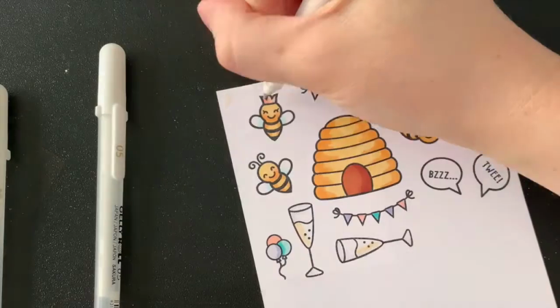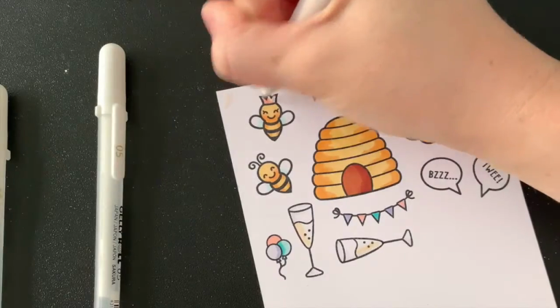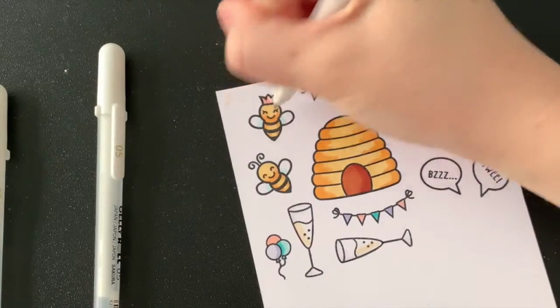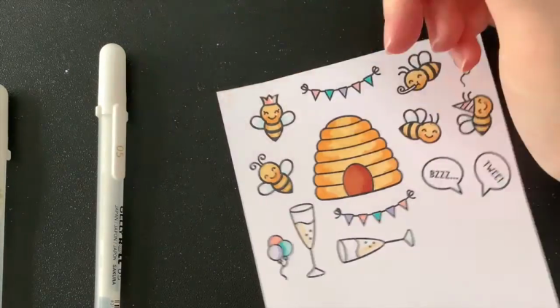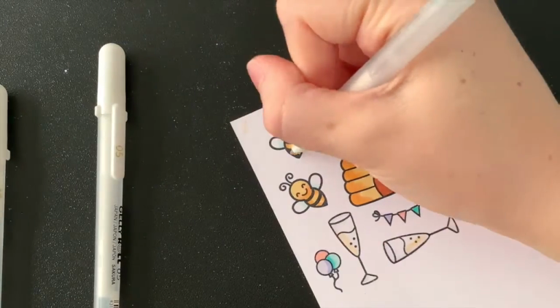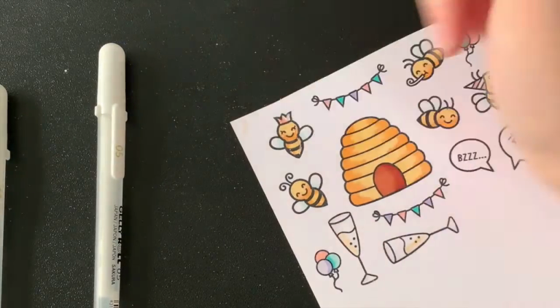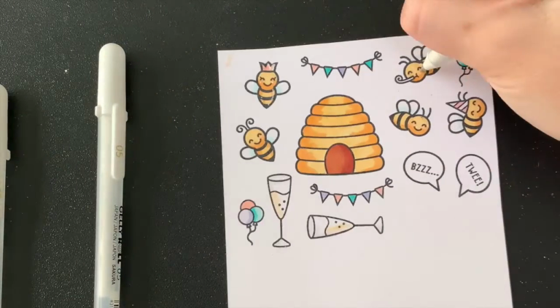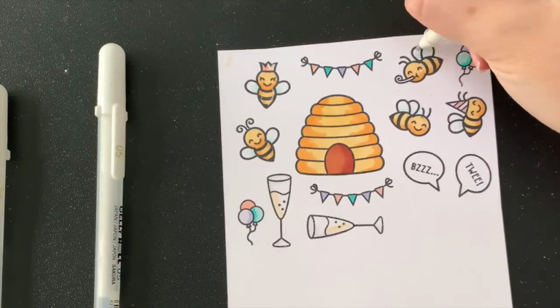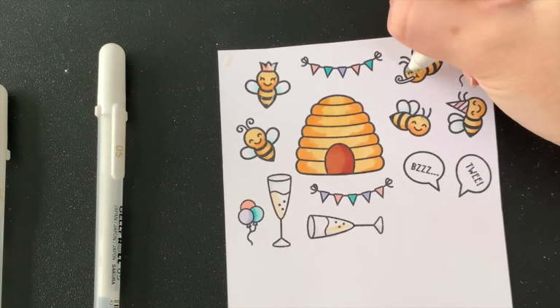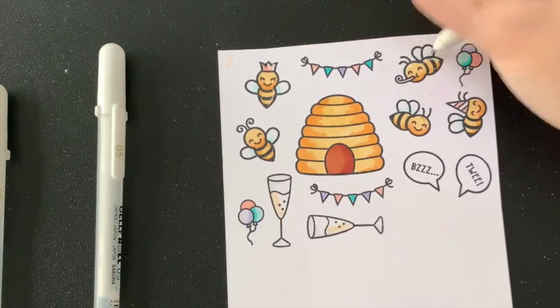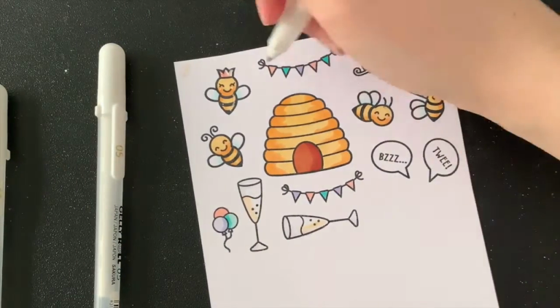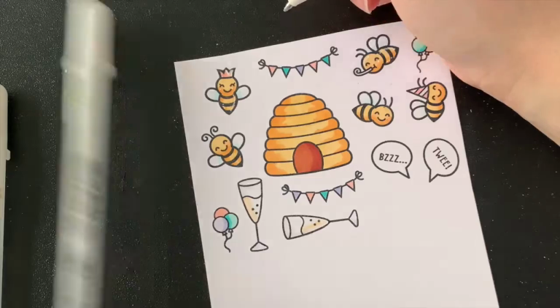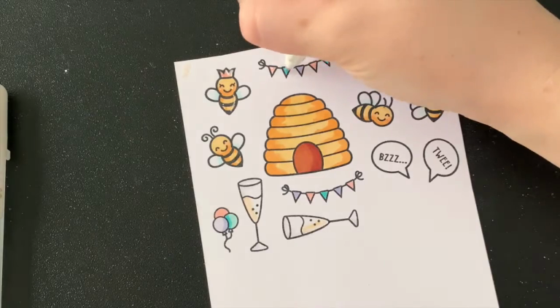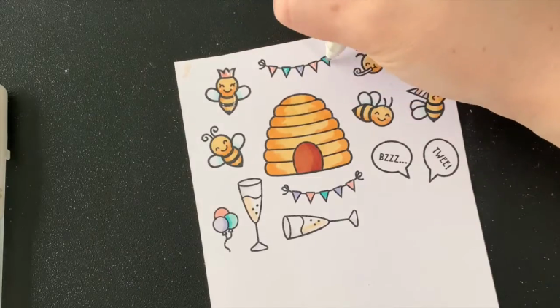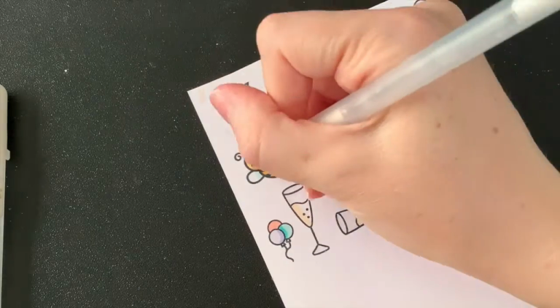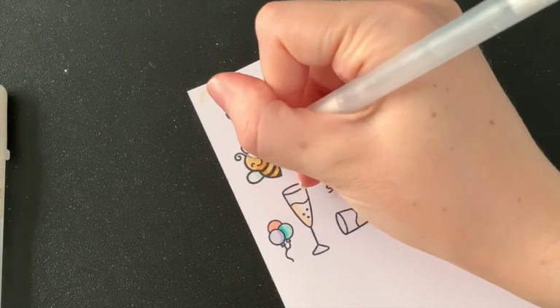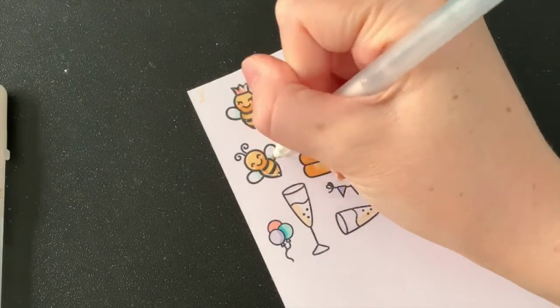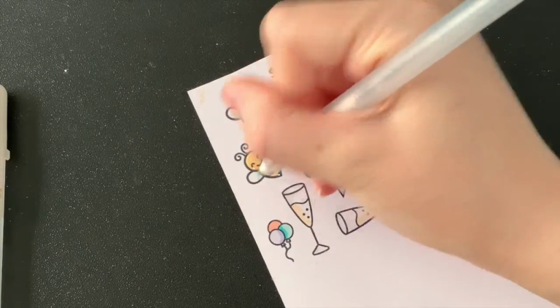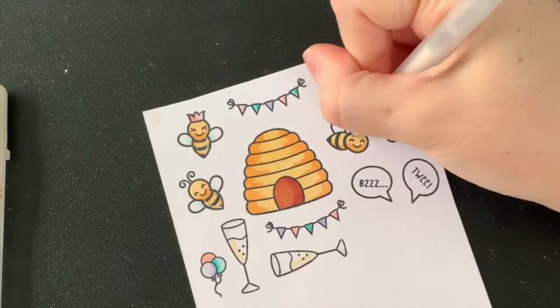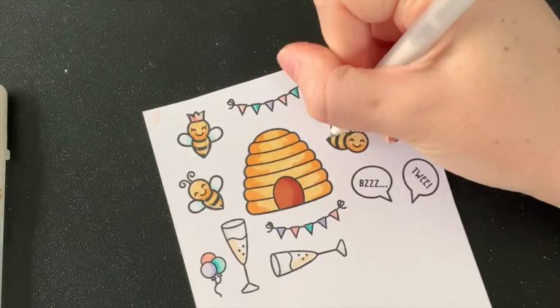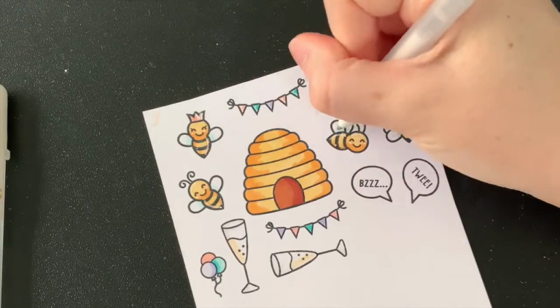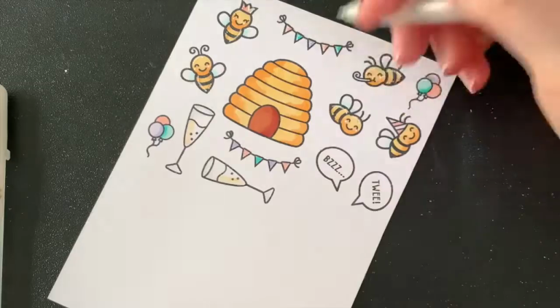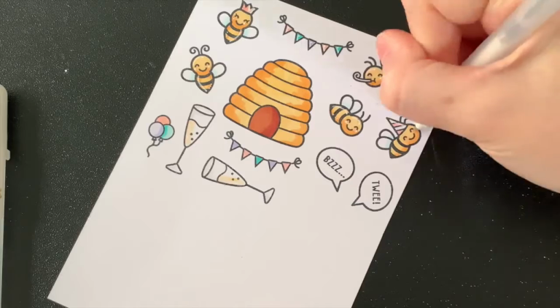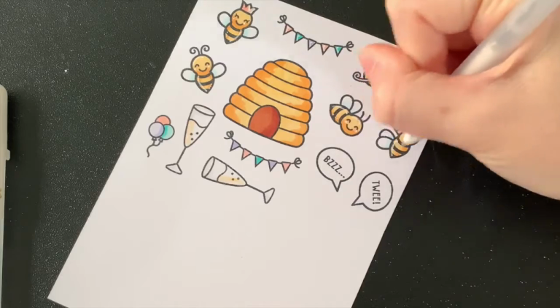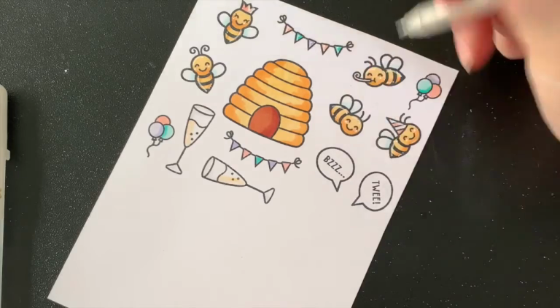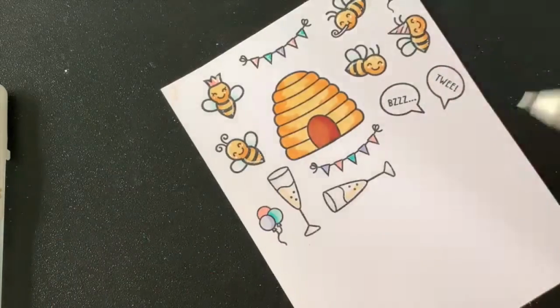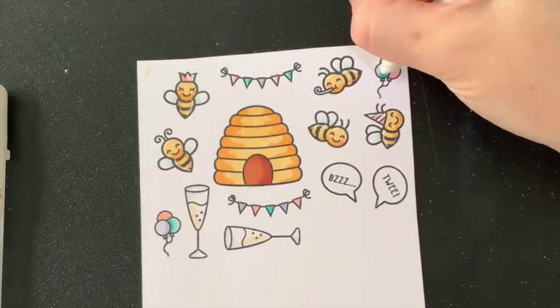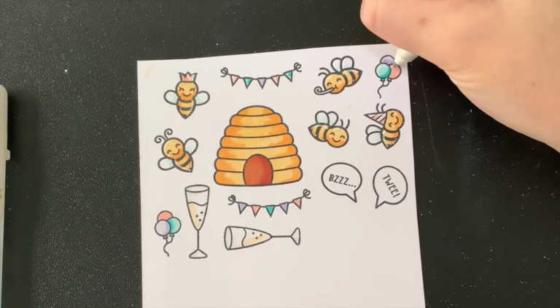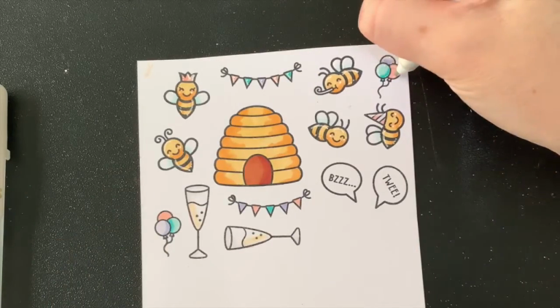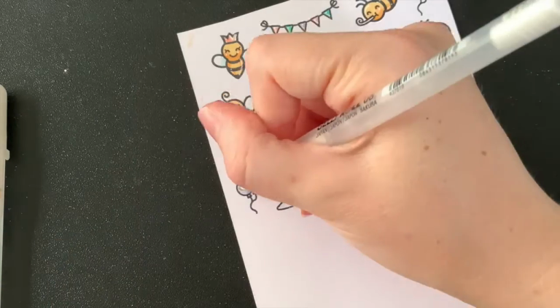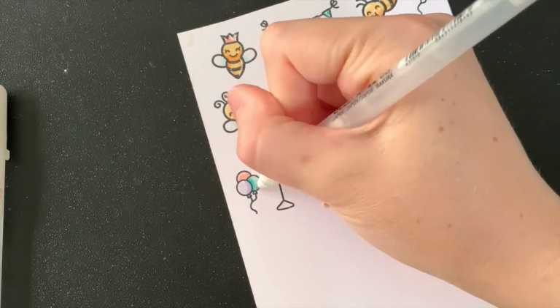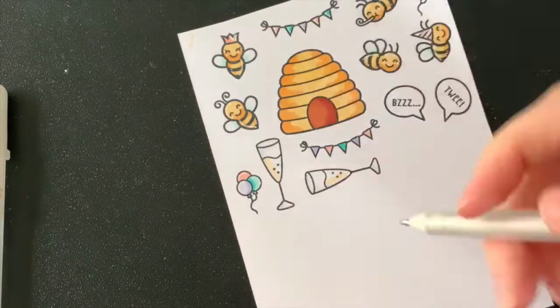I finish off my coloring by adding some white highlights with my Gelly Roll pens. I'm then going to use some Wink of Stella — I've got the clear pen here — and I'm going to add that to the bee's little wings and to the champagne glasses, just for more sparkle.